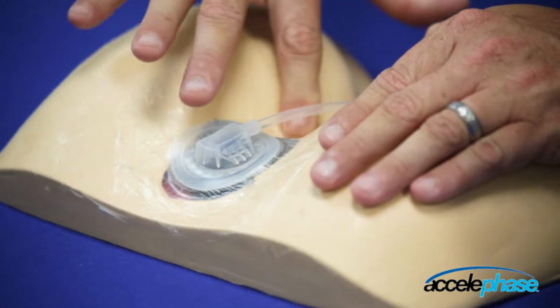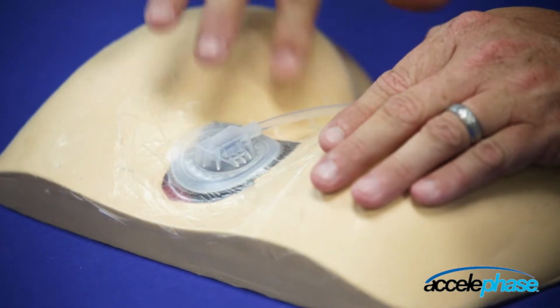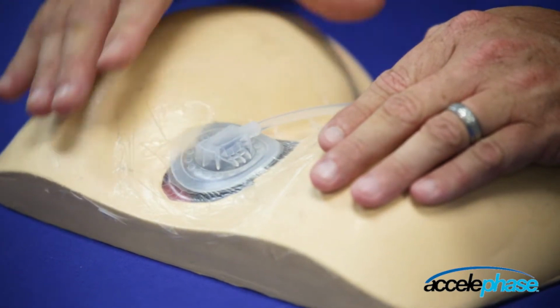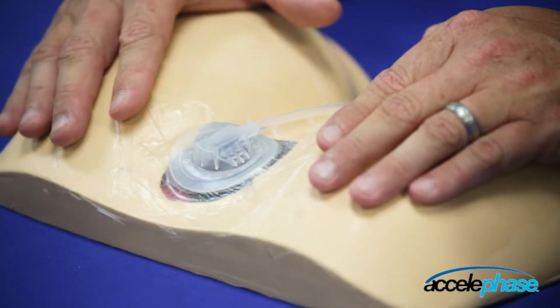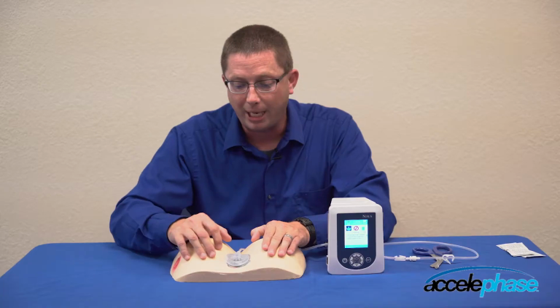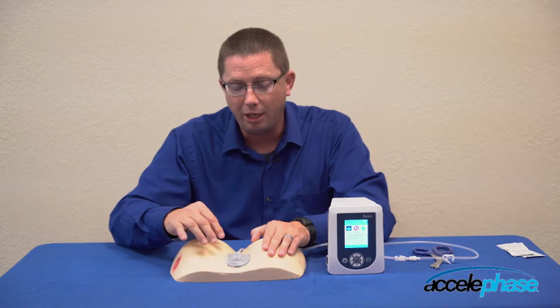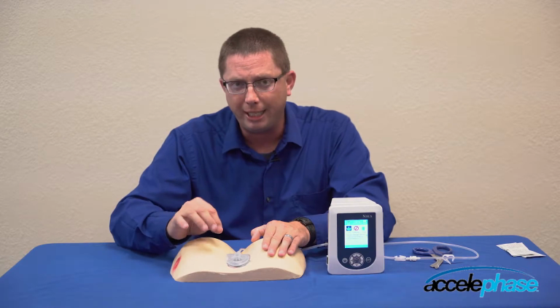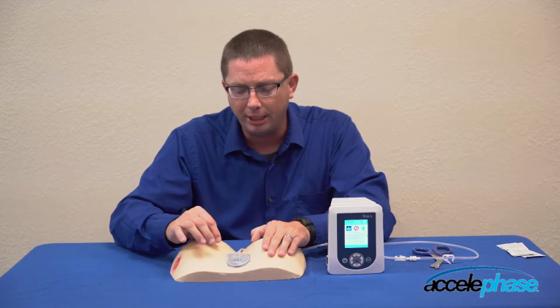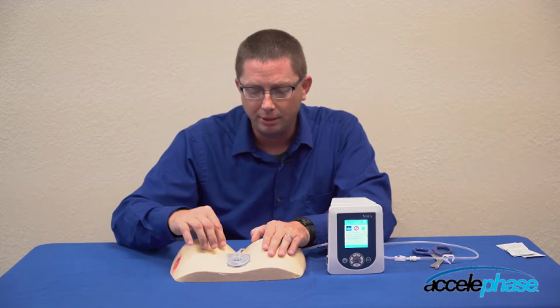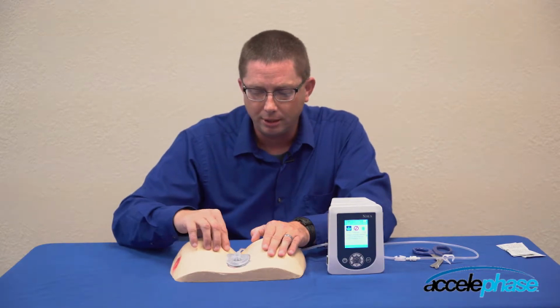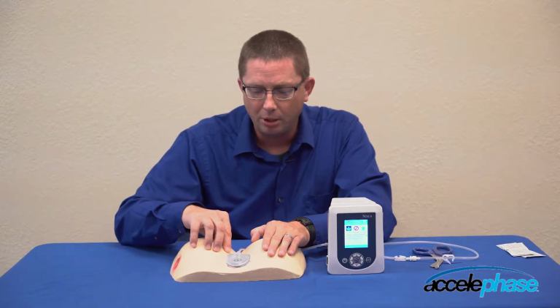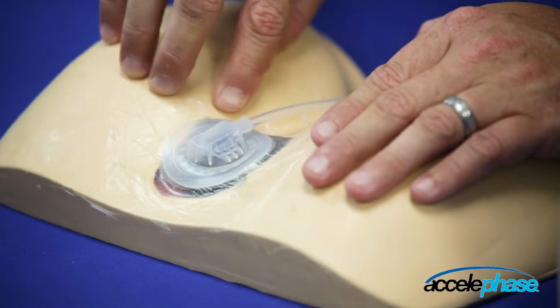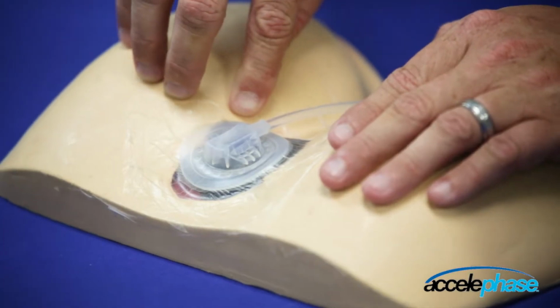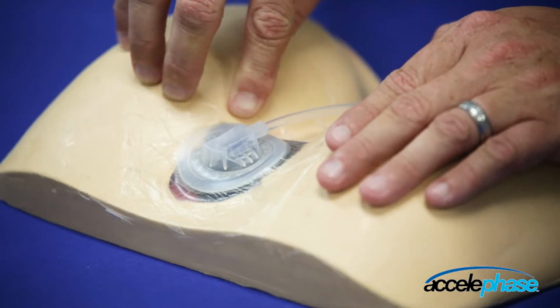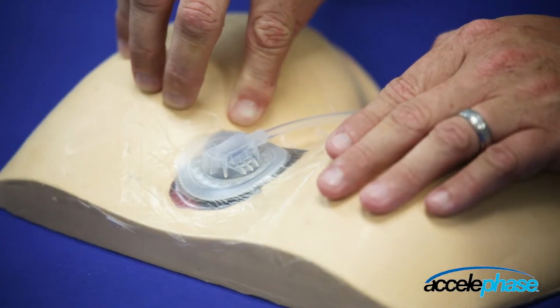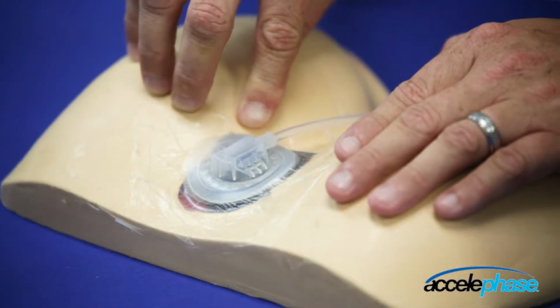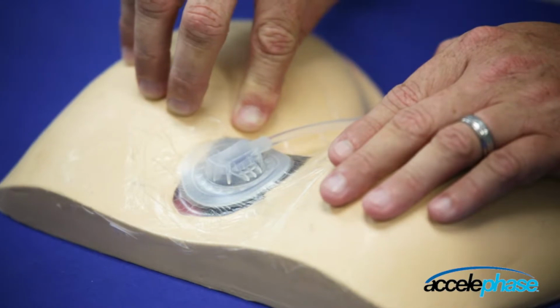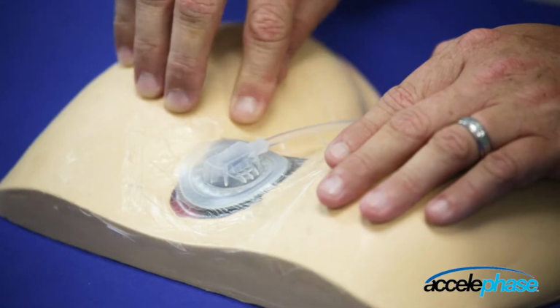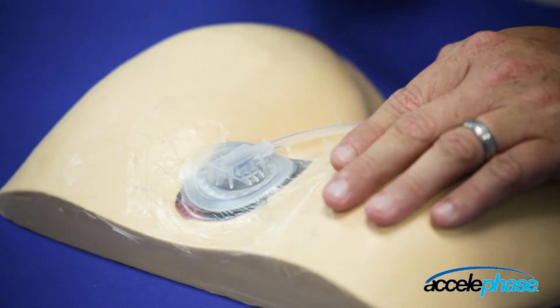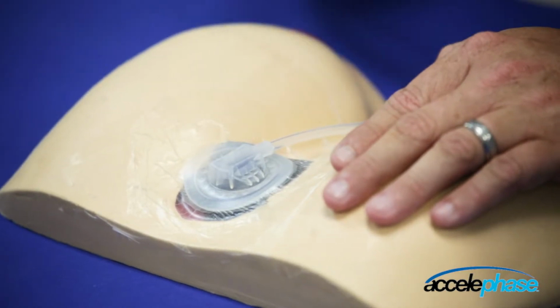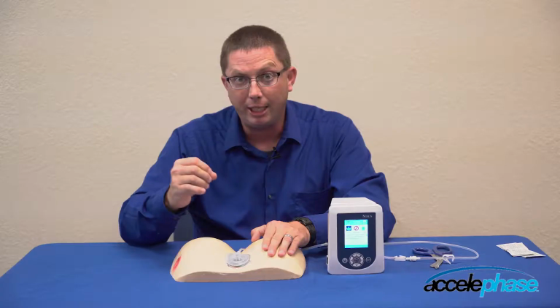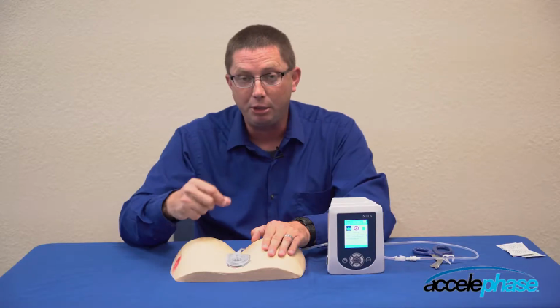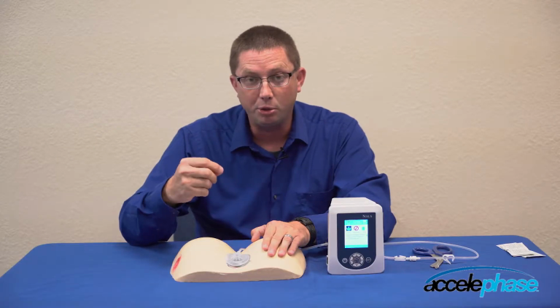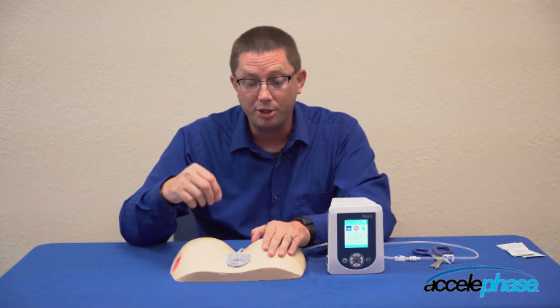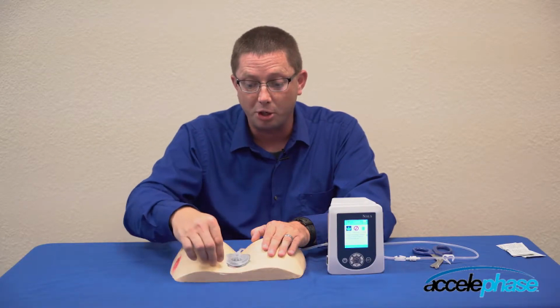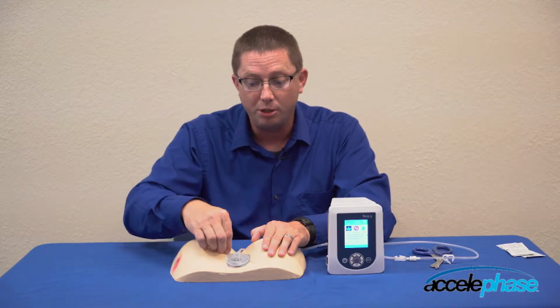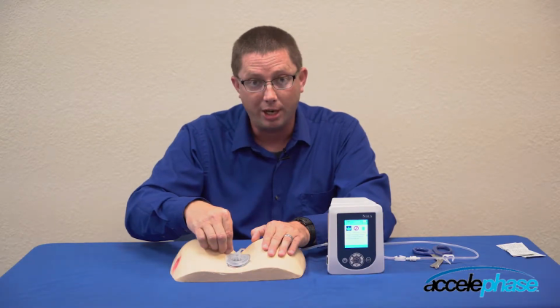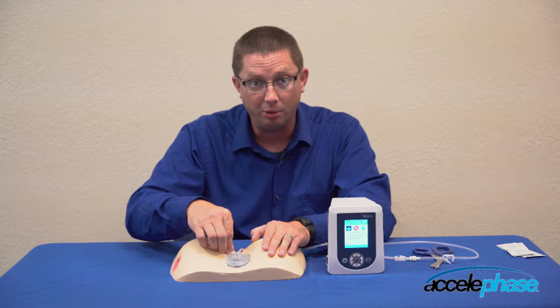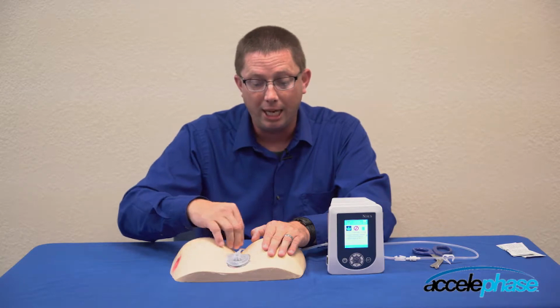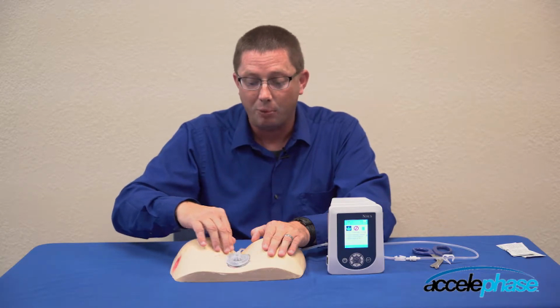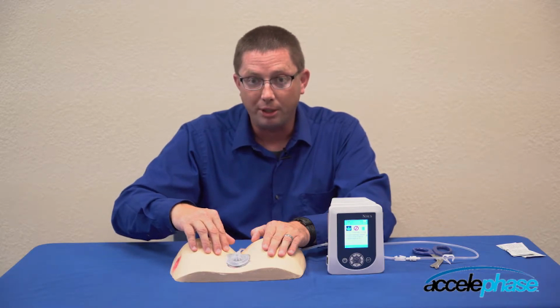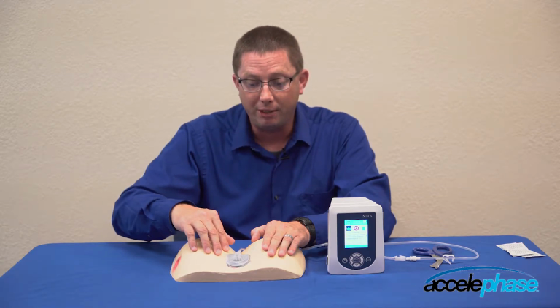This has not rectified my problem and I hear an air leak right here at the base of the wound. If you can't audibly hear an air leak, you can also use your stethoscope to identify the air leak.